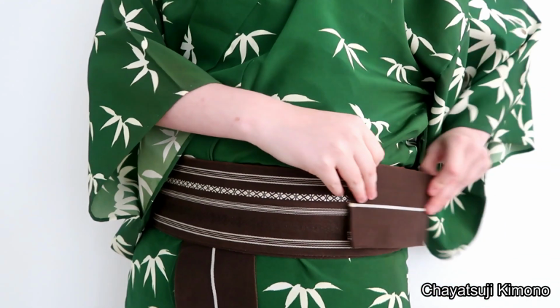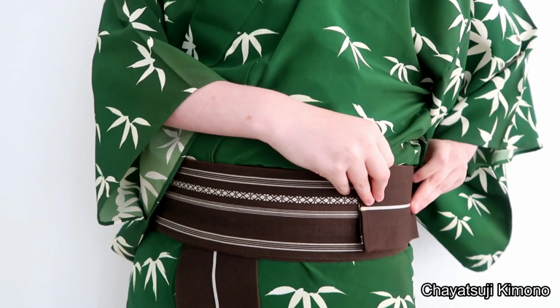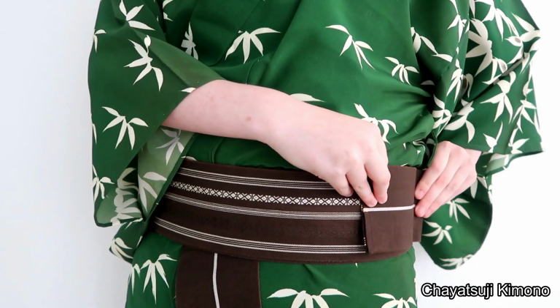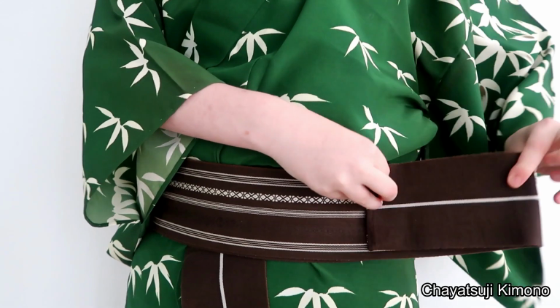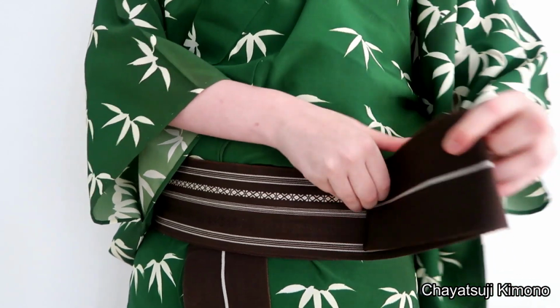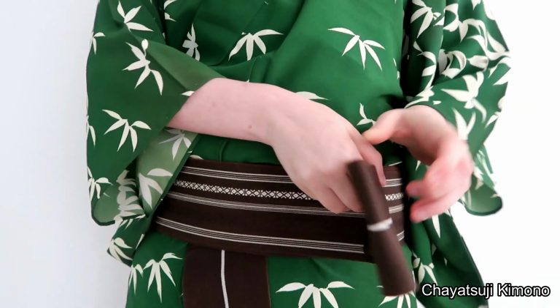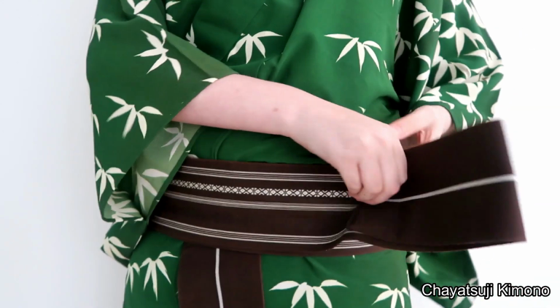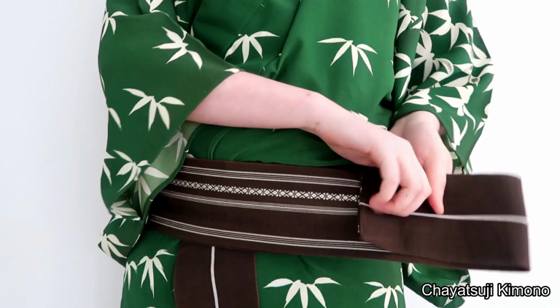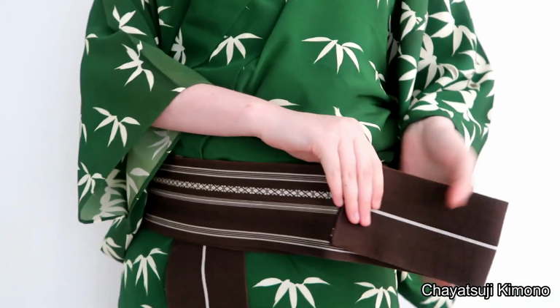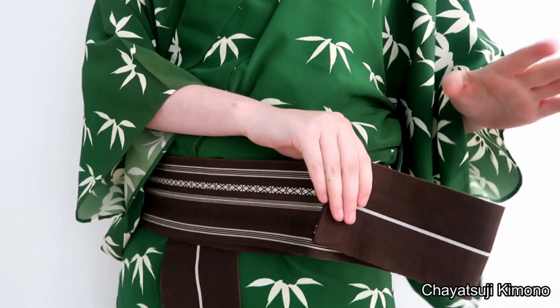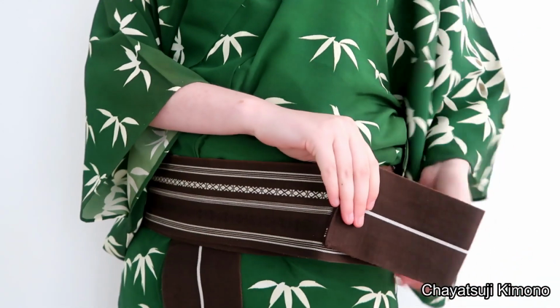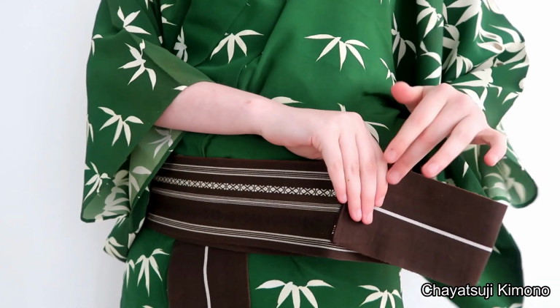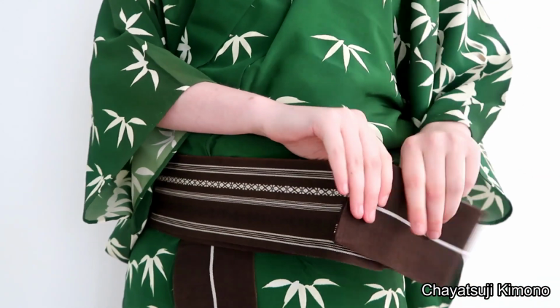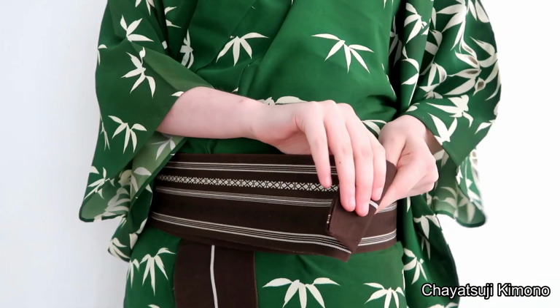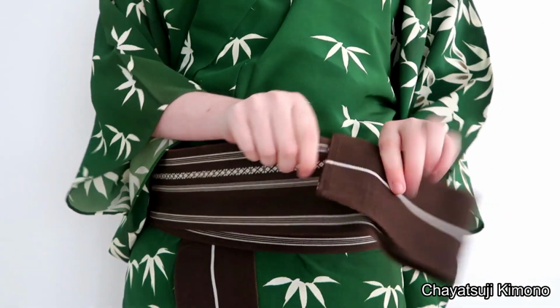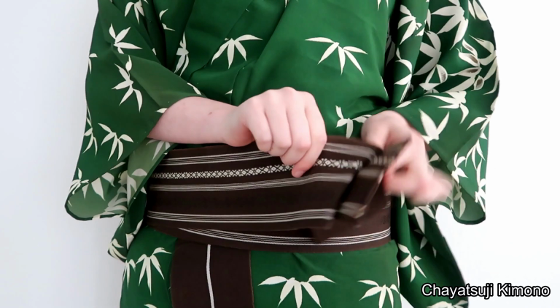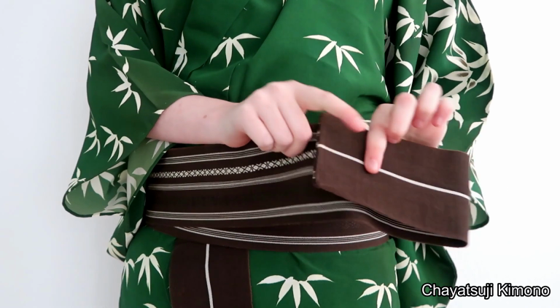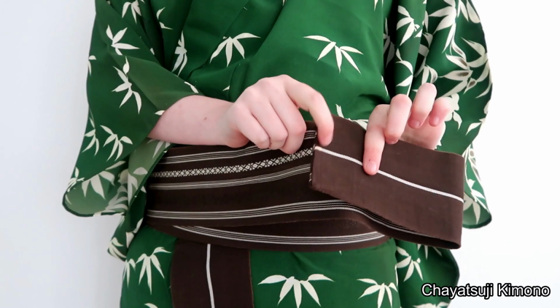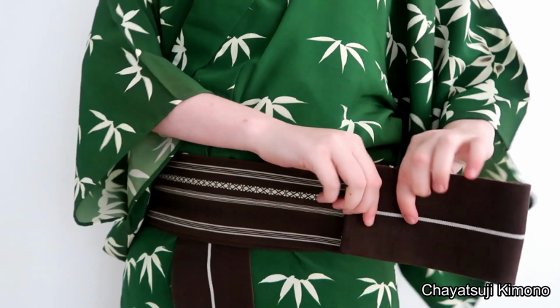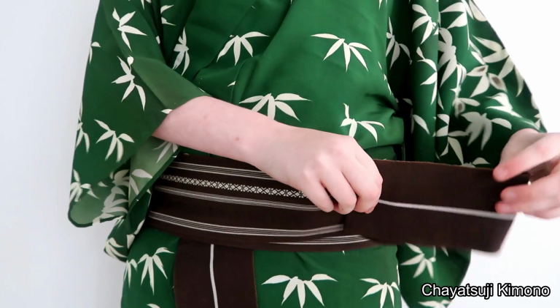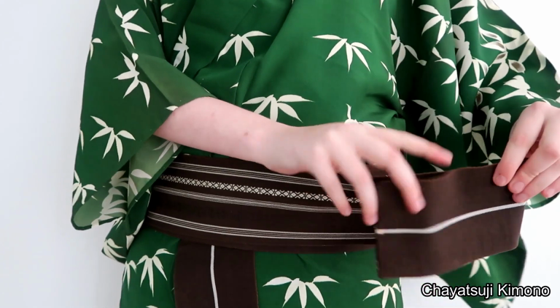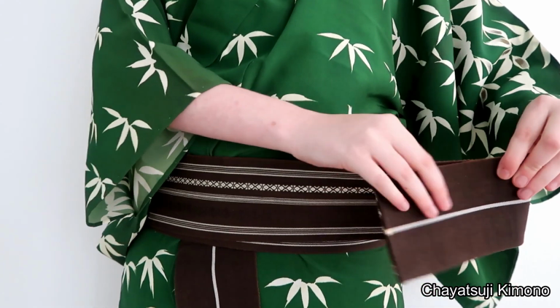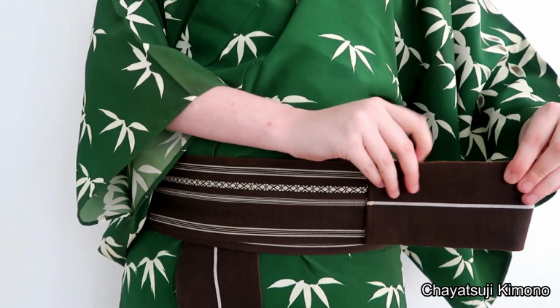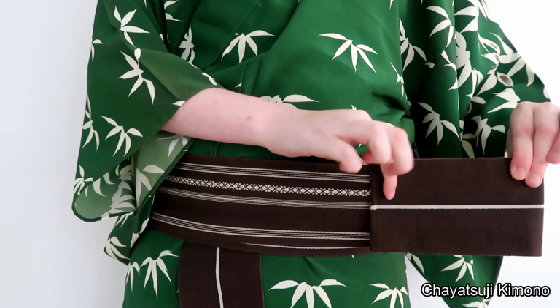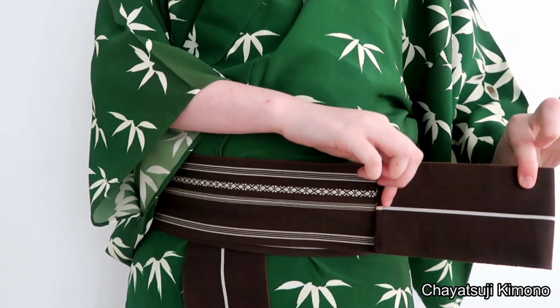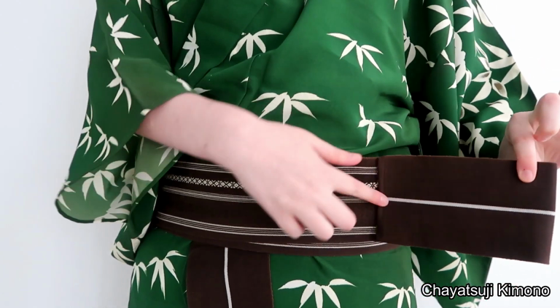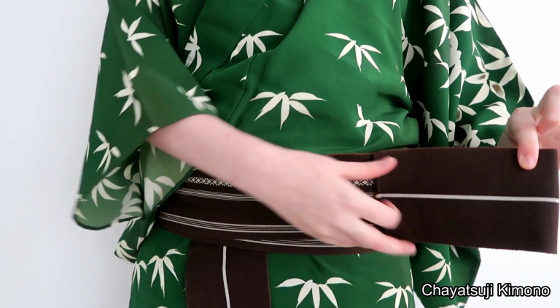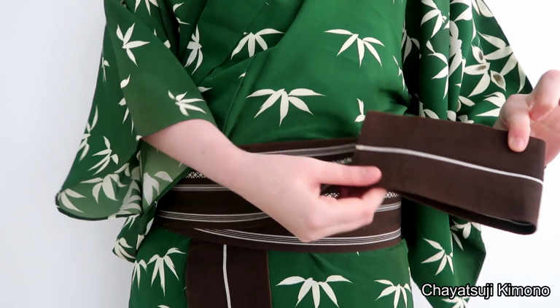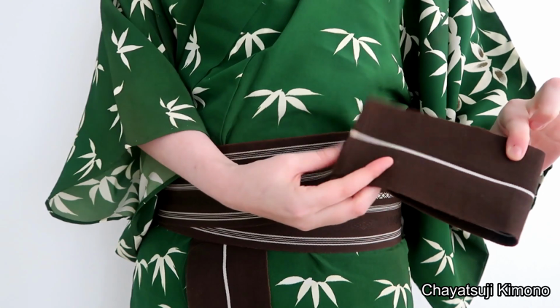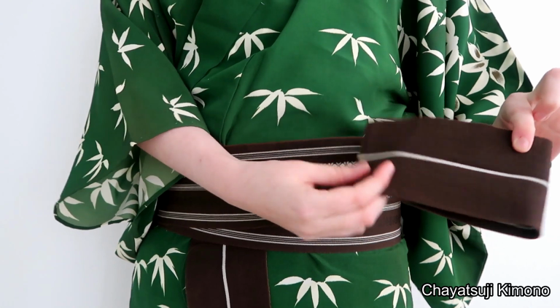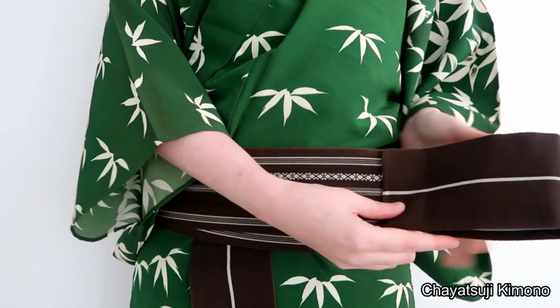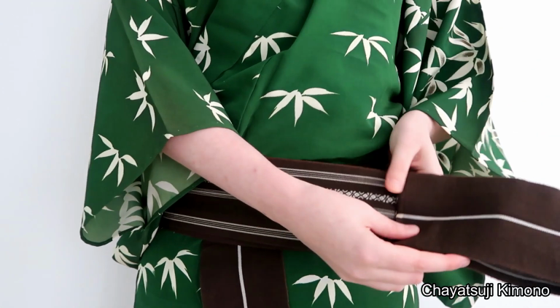Simply fold it on top of itself. You want to fold on top instead of underneath, otherwise you'll get in trouble with the end part. And you want to have the end in the middle.